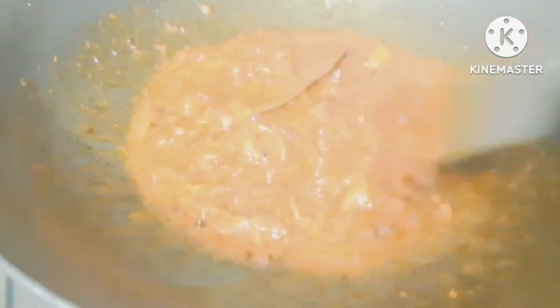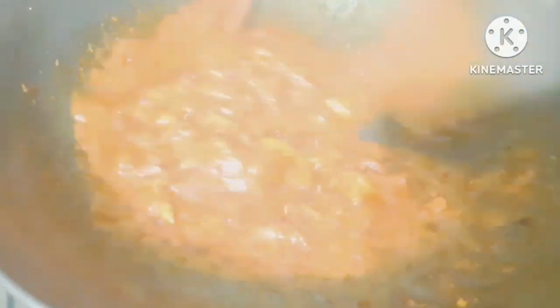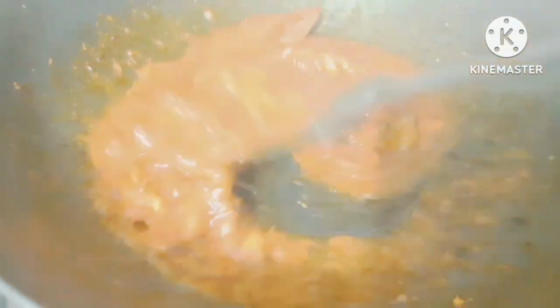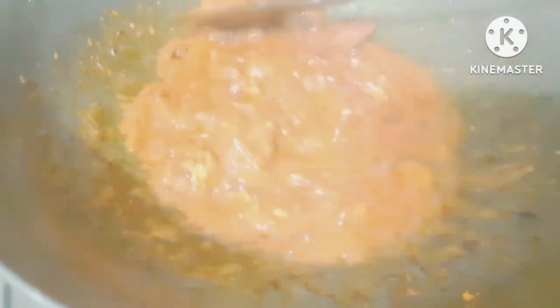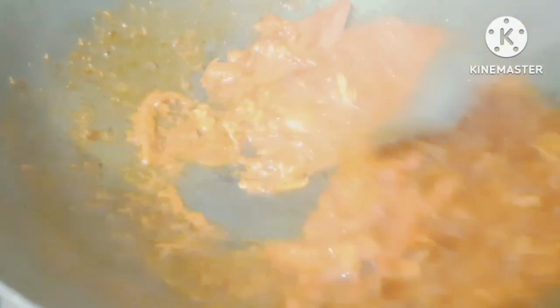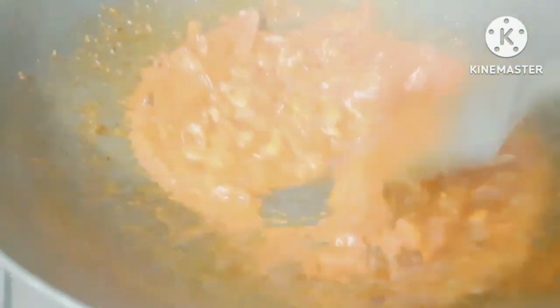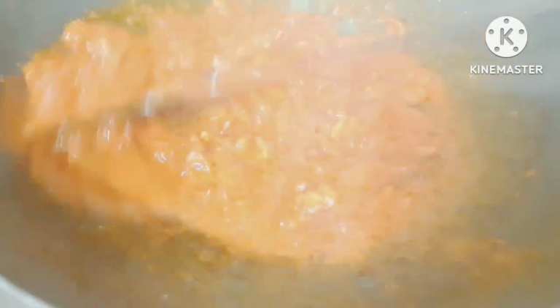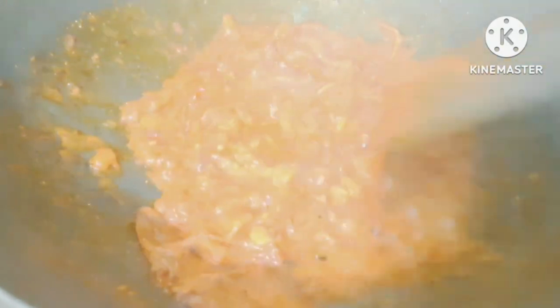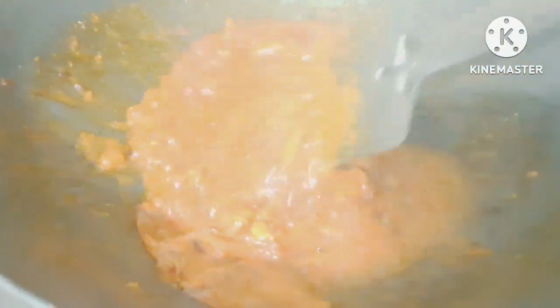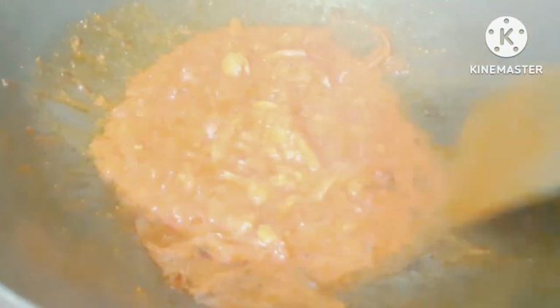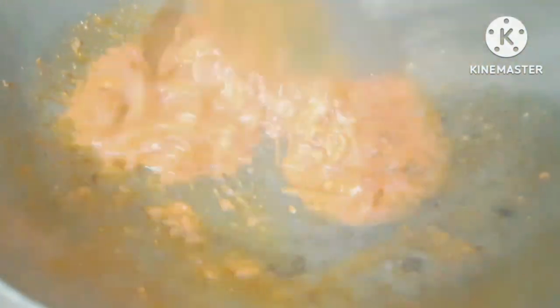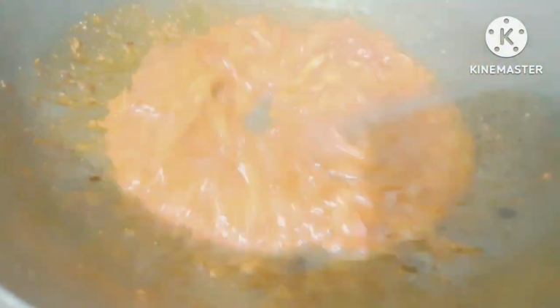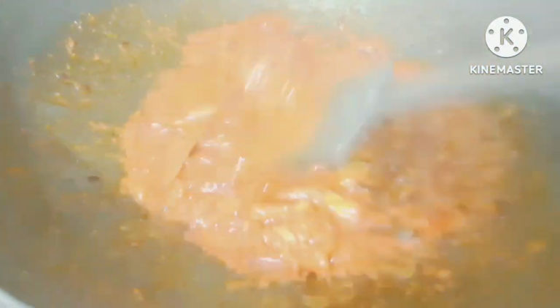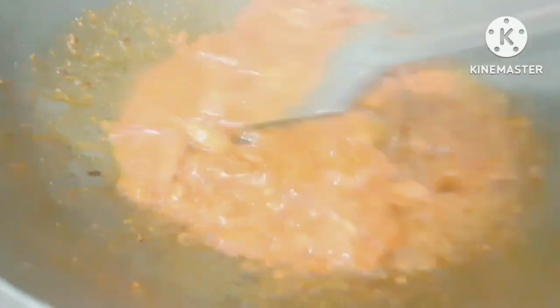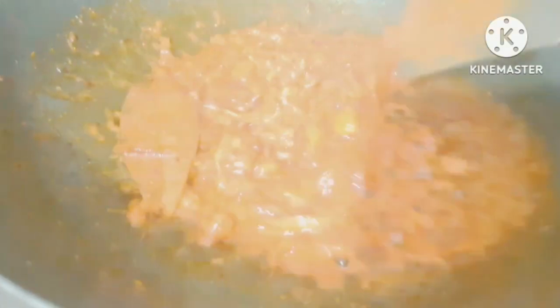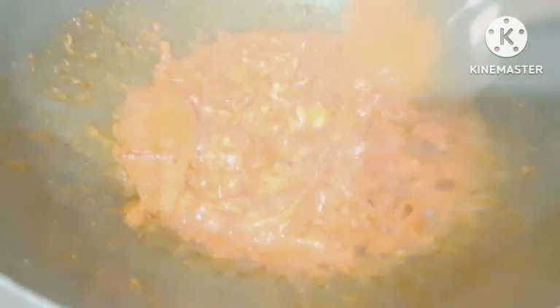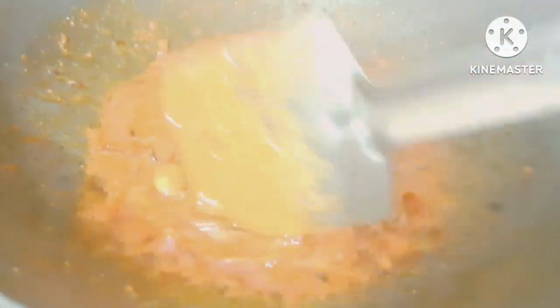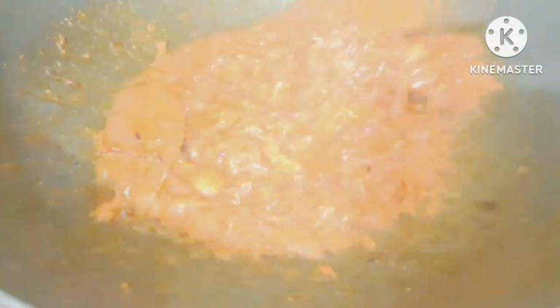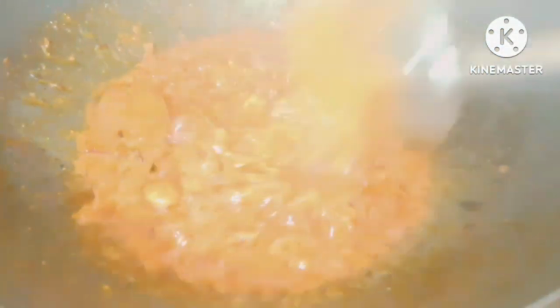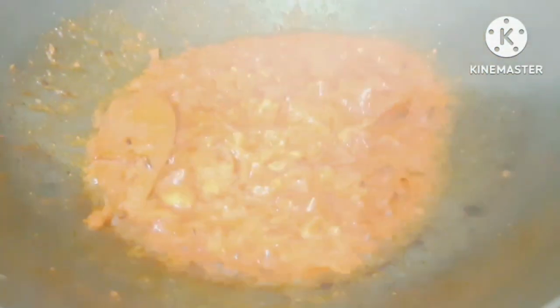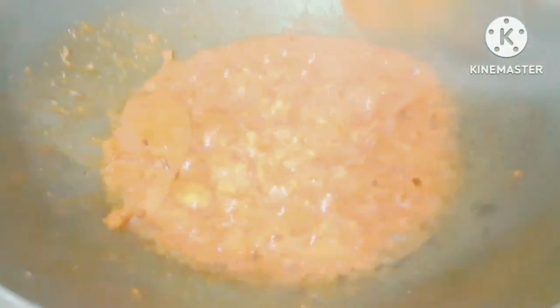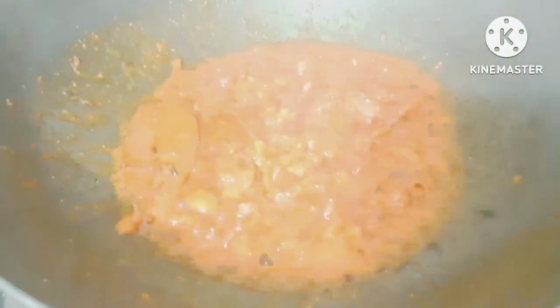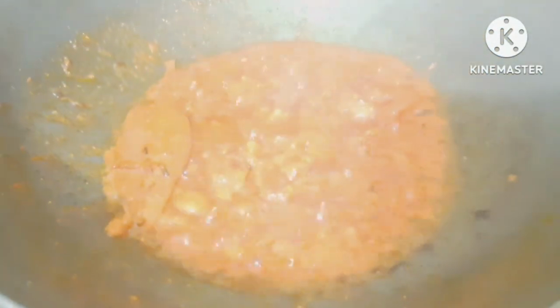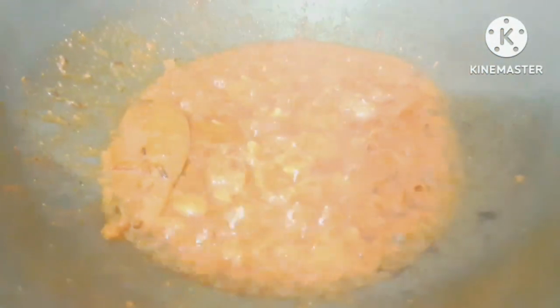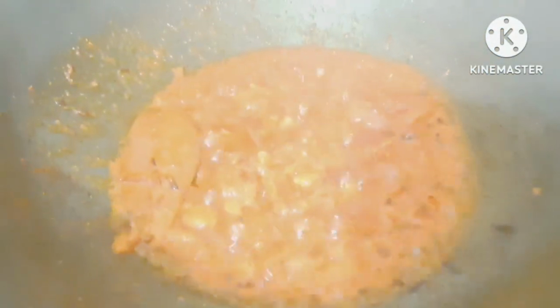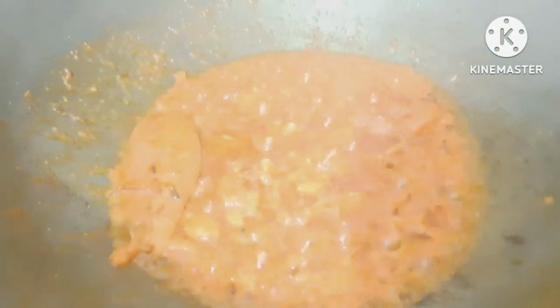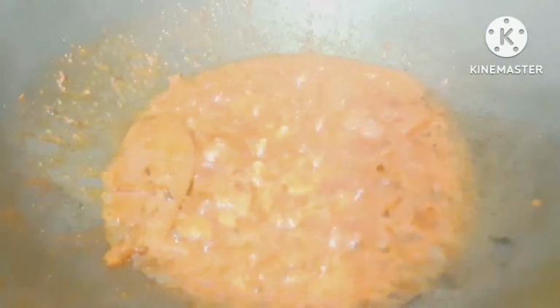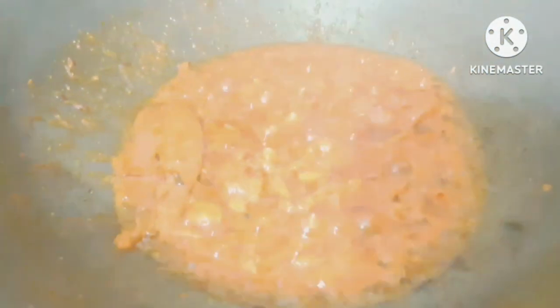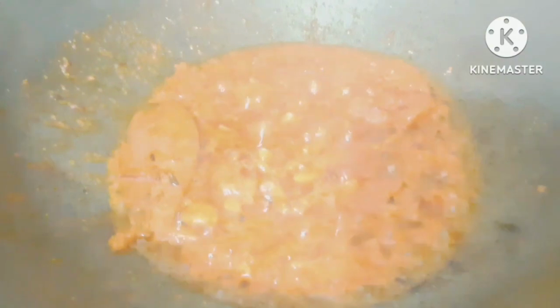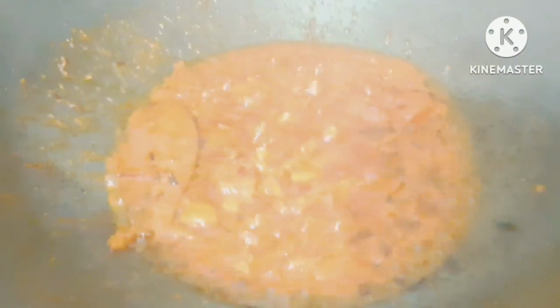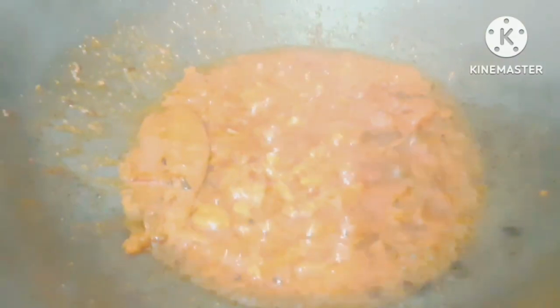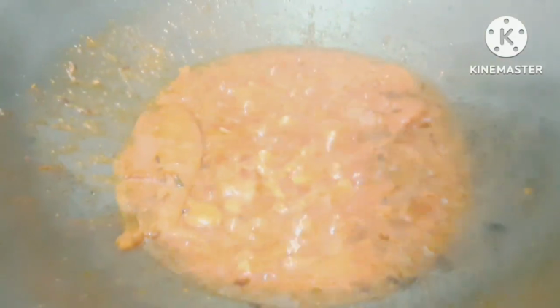Now we are going to make a lot of meat. We are going to make a lot of meat. I am going to cook it.